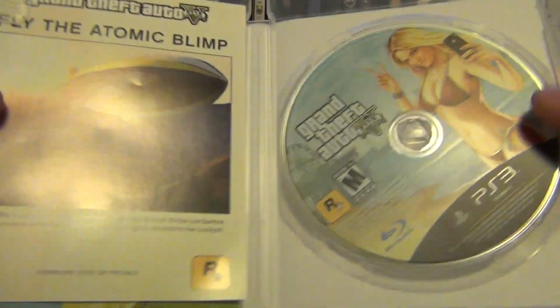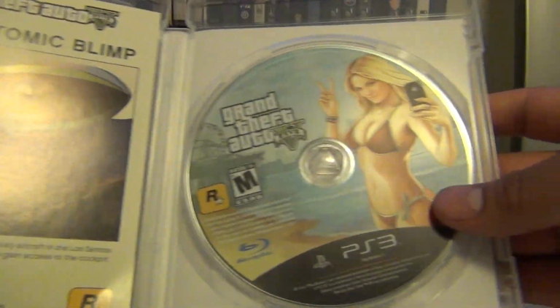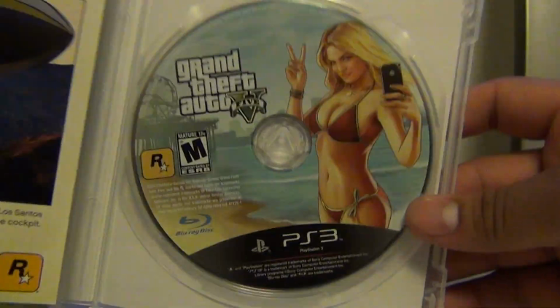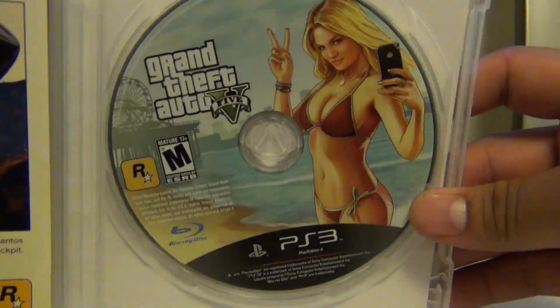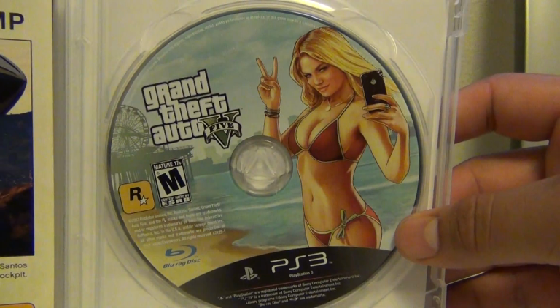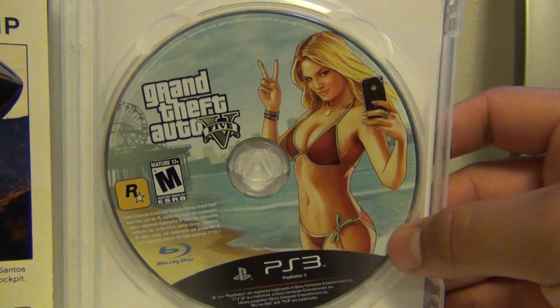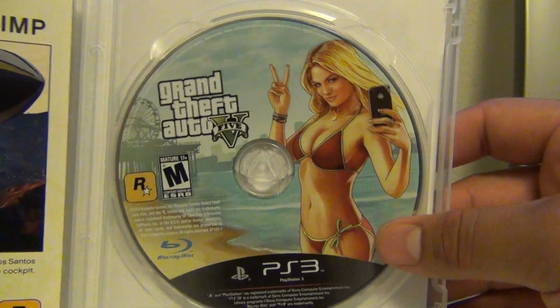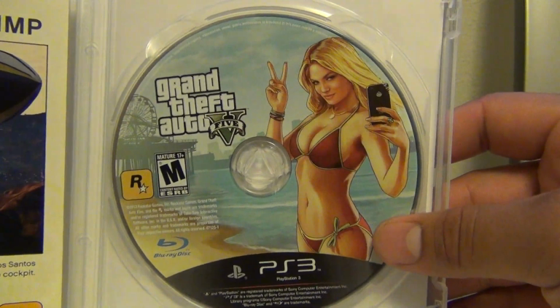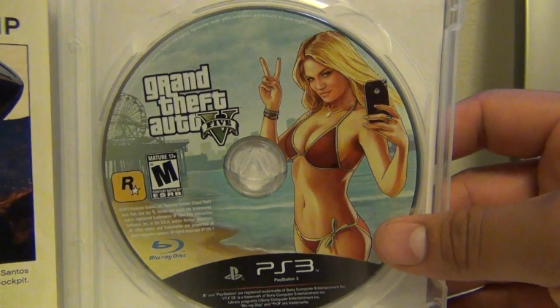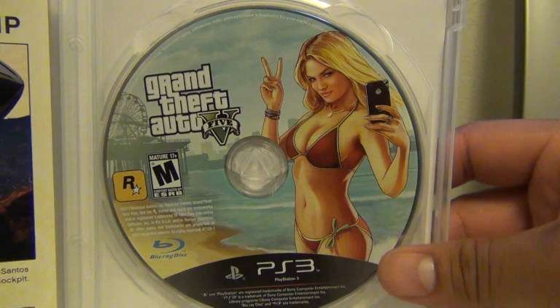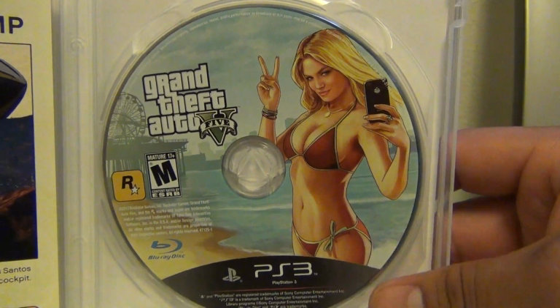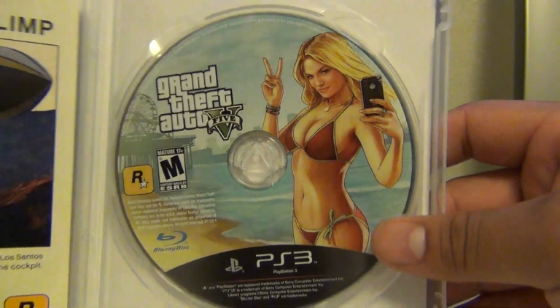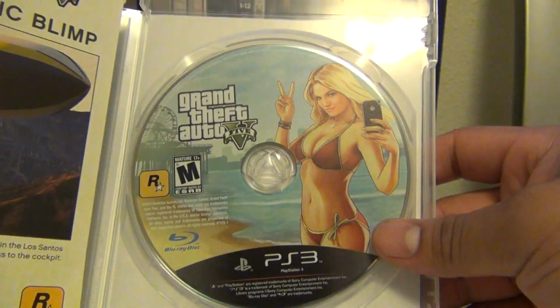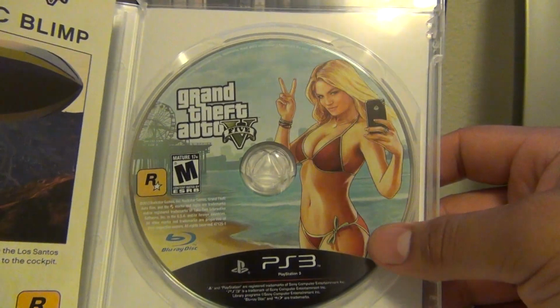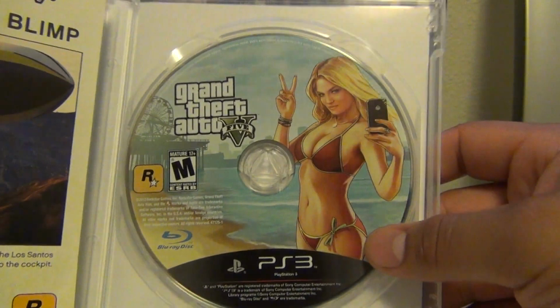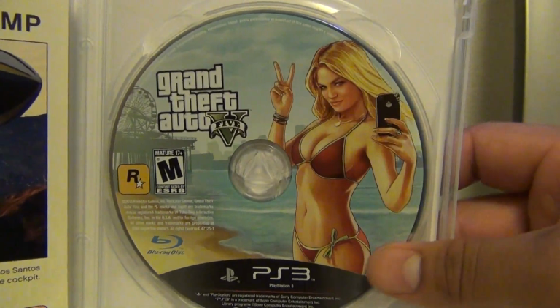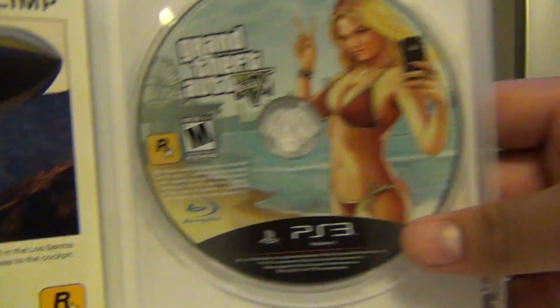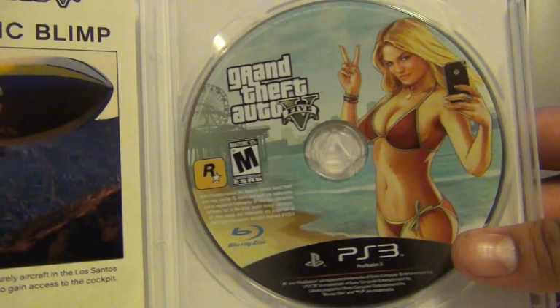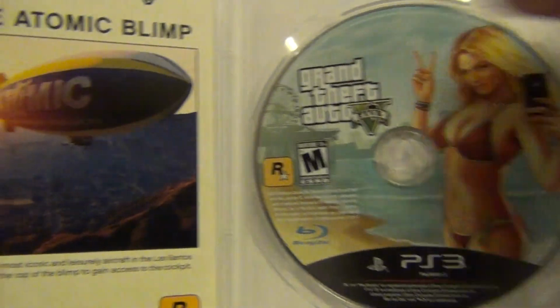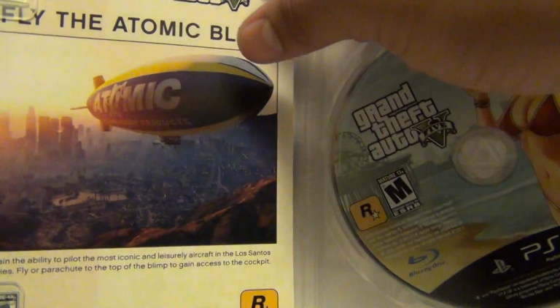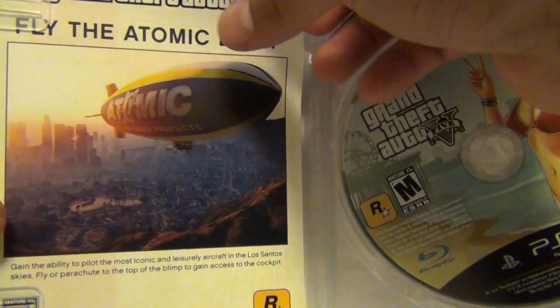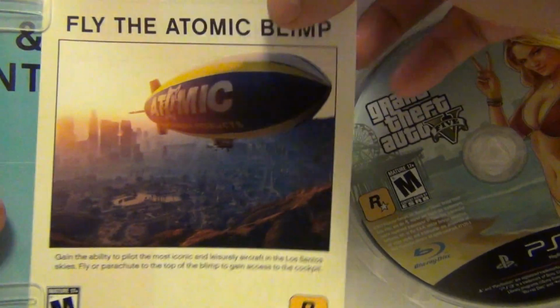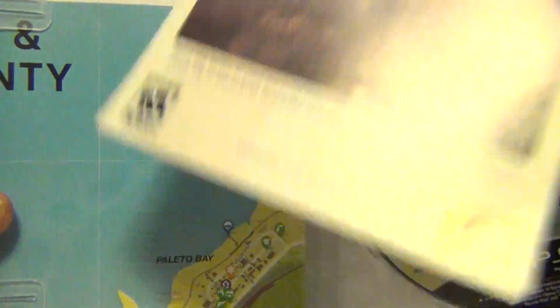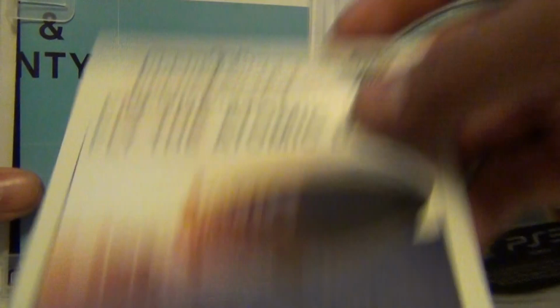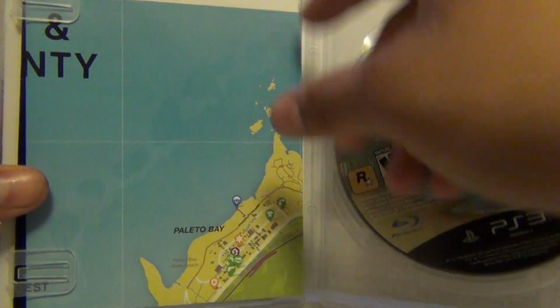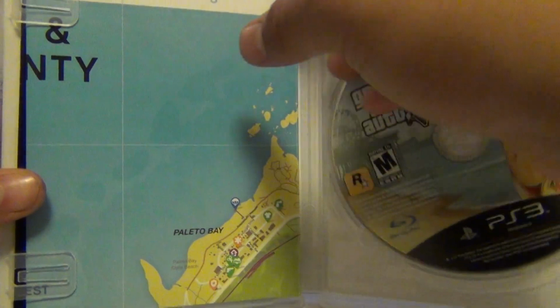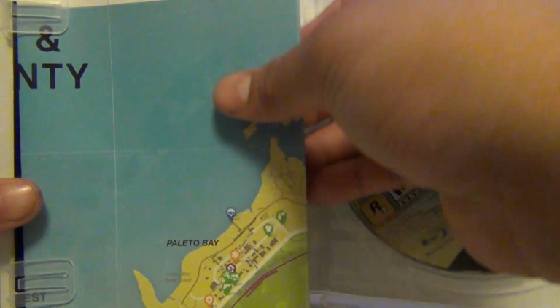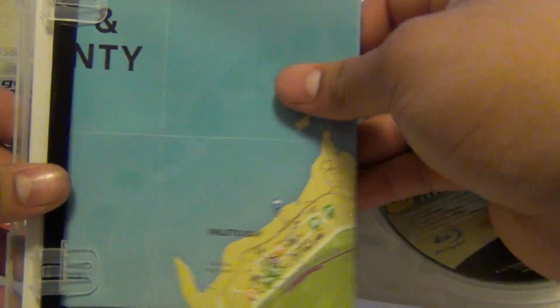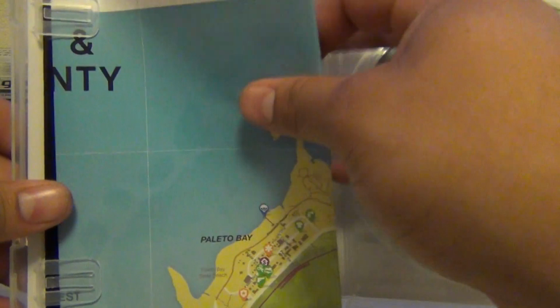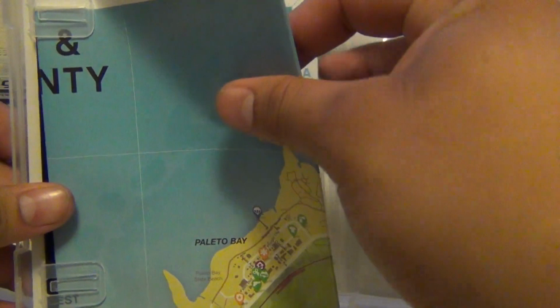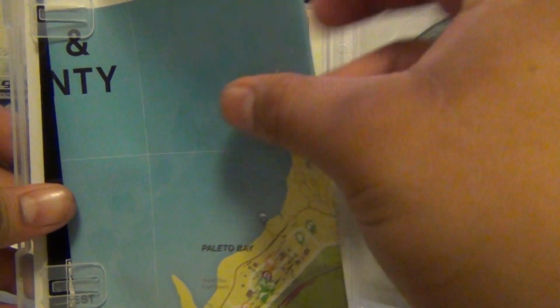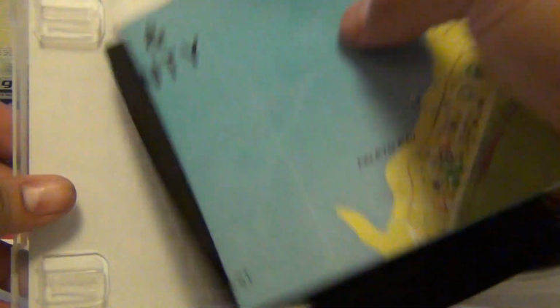We got a nice looking little disc. I don't want to keep this game for a long time. Little insert.